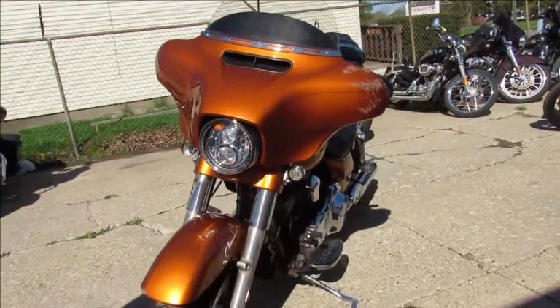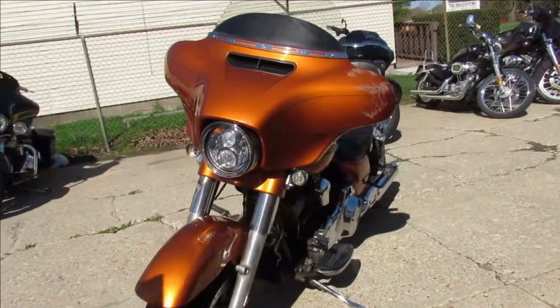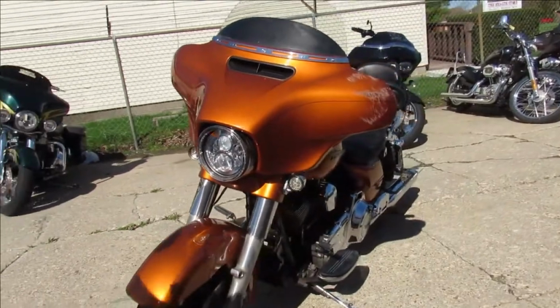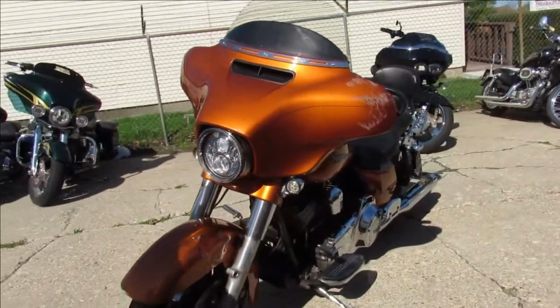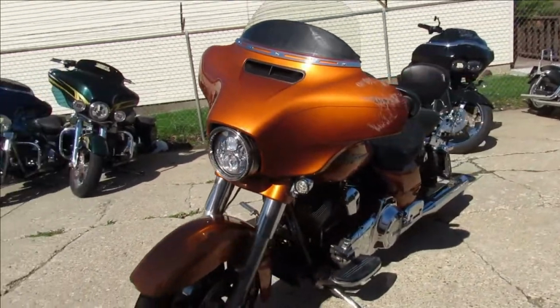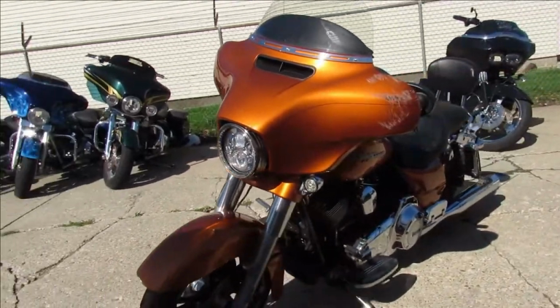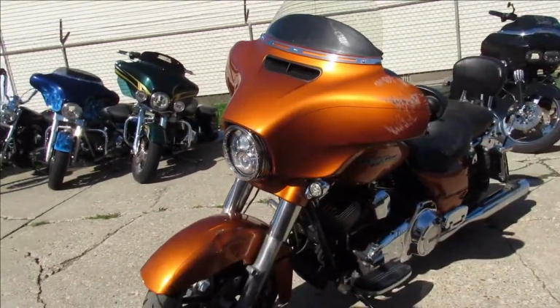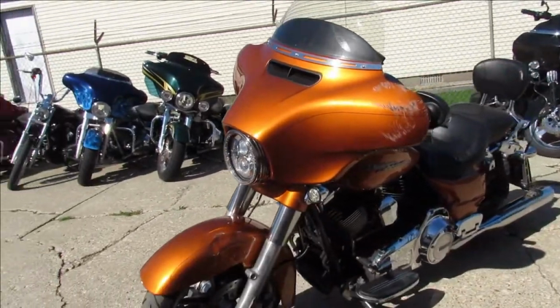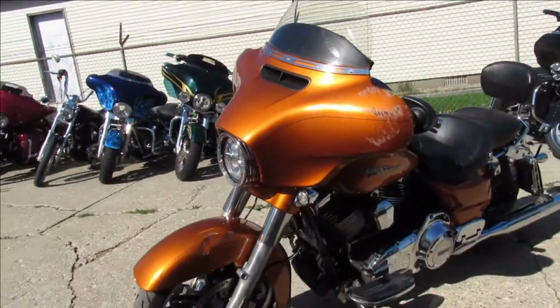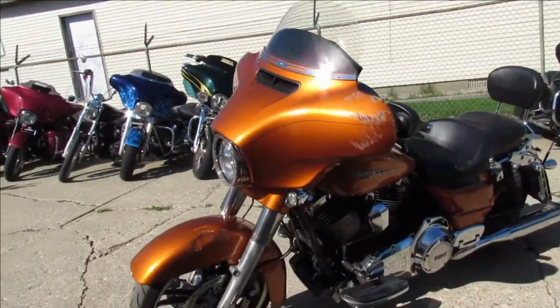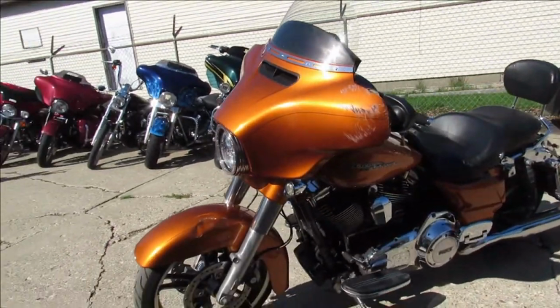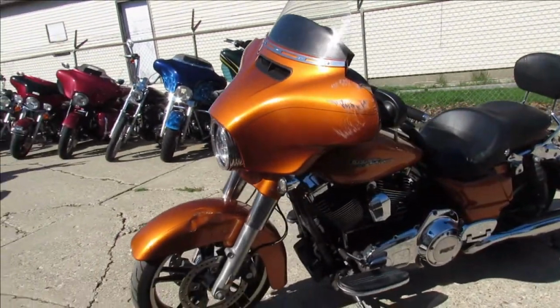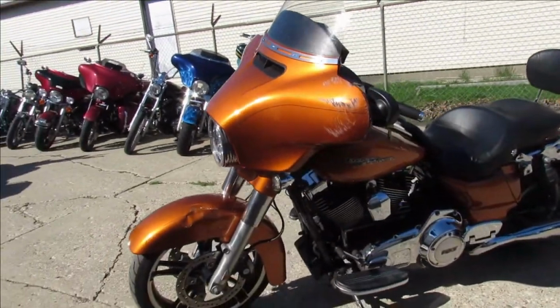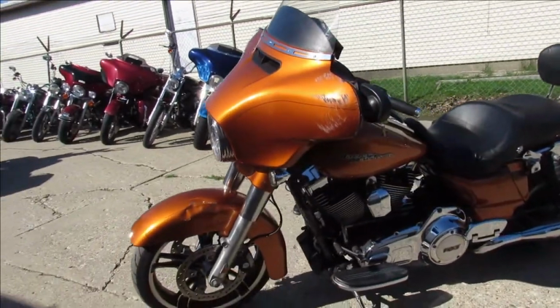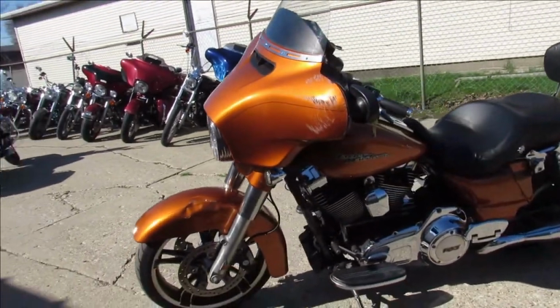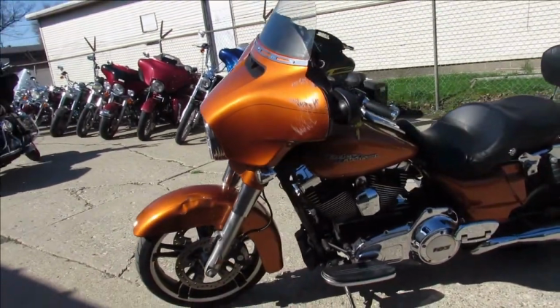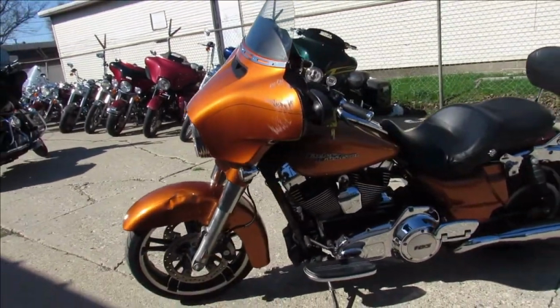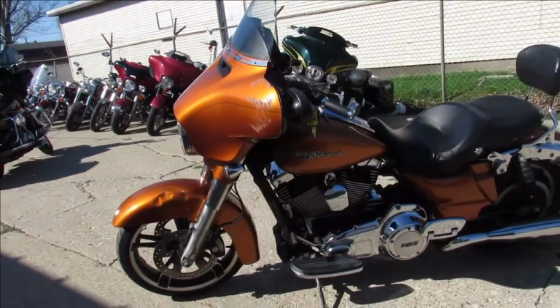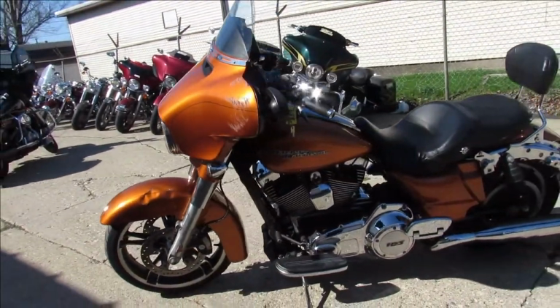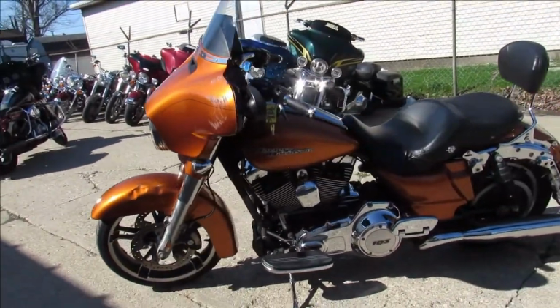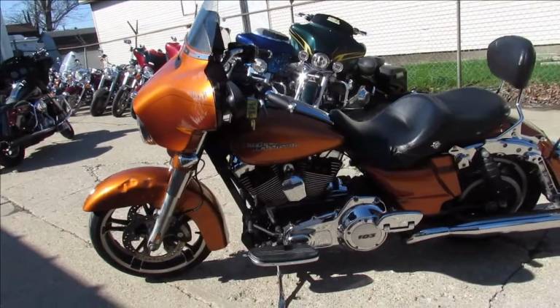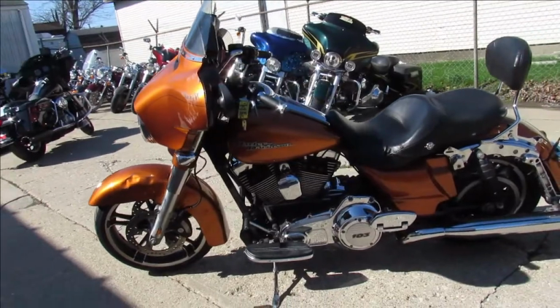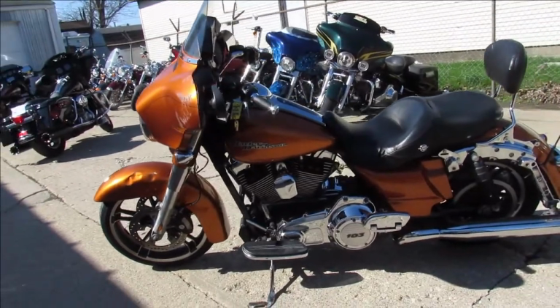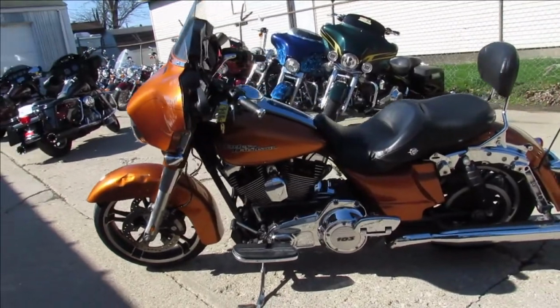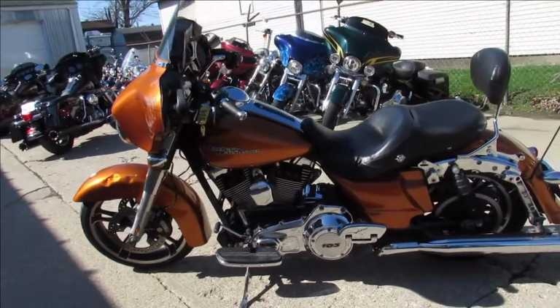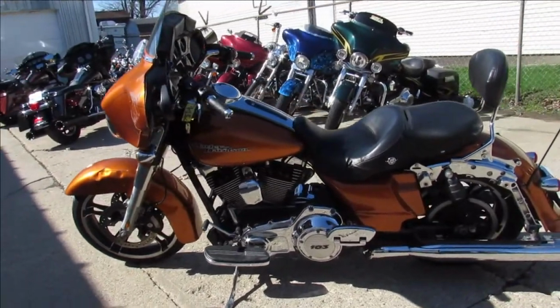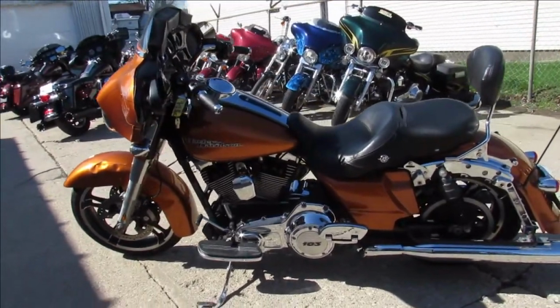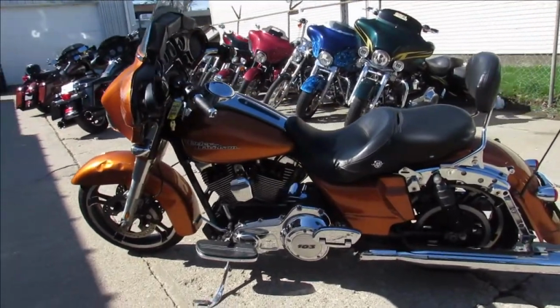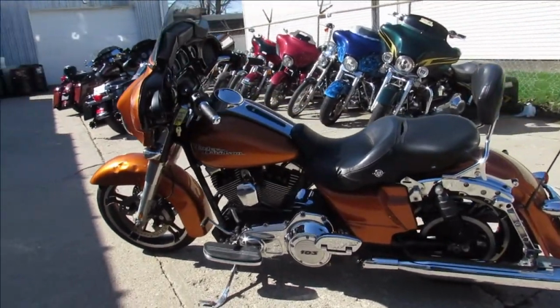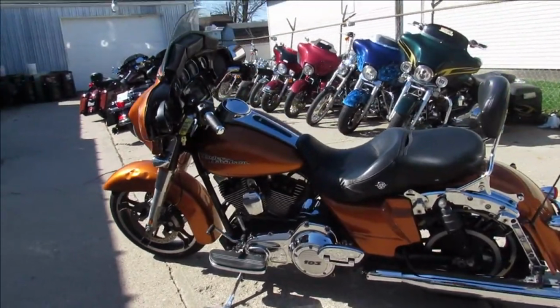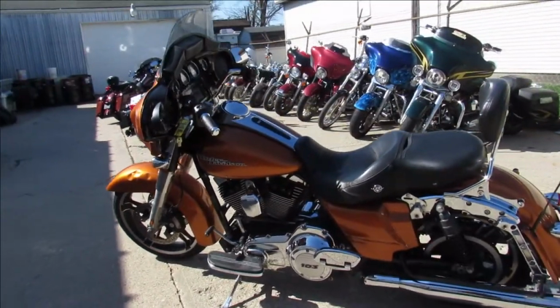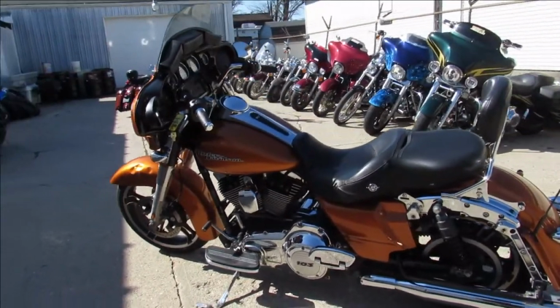This one here — 2014 Street Glide Special for sale — we're gonna sell it as a Mechanics Special guys. It runs, stops, shifts, everything works.